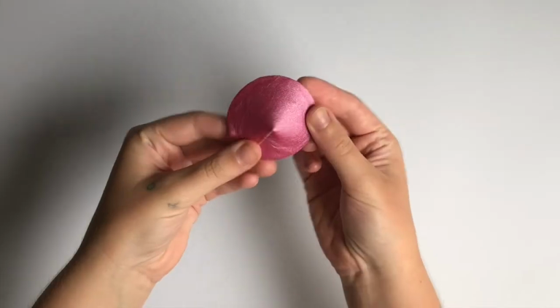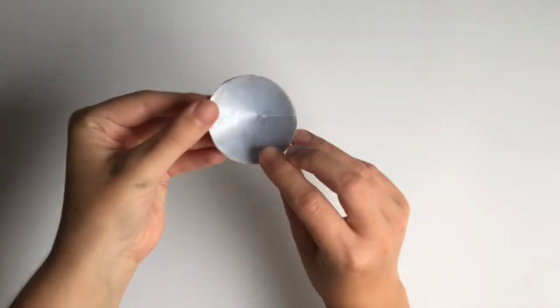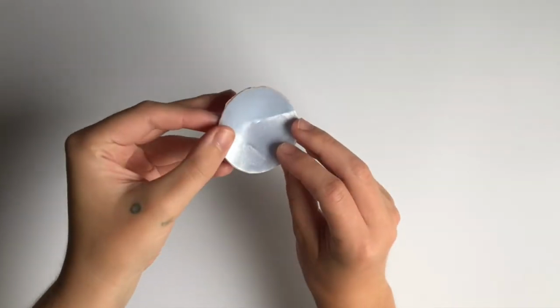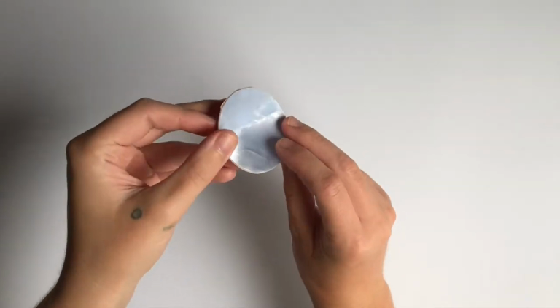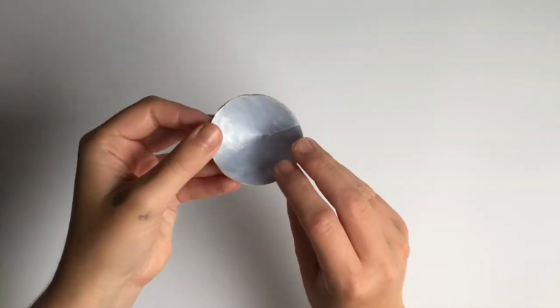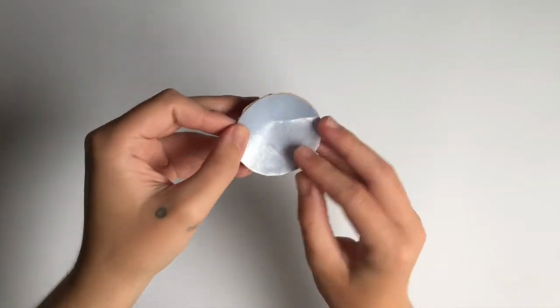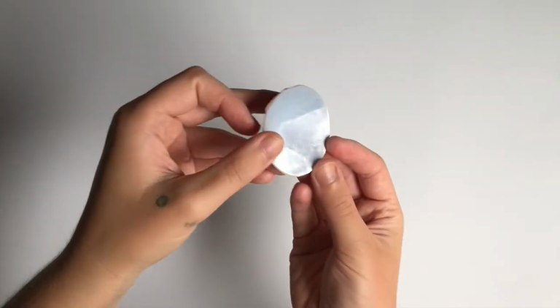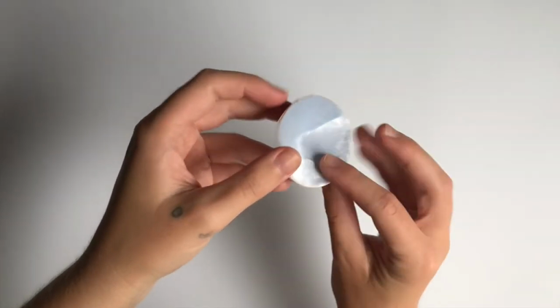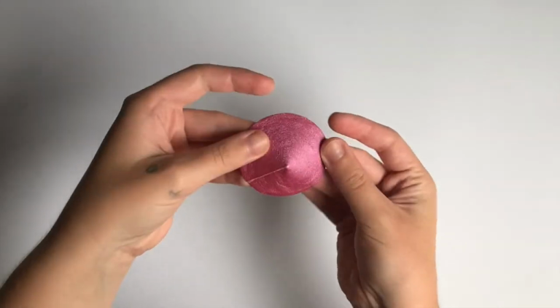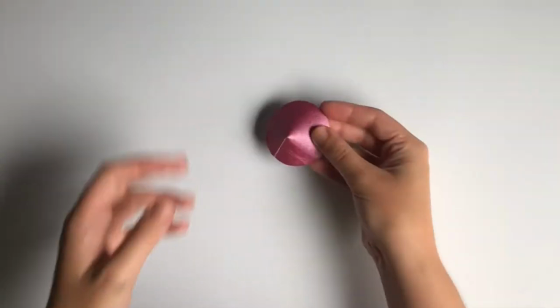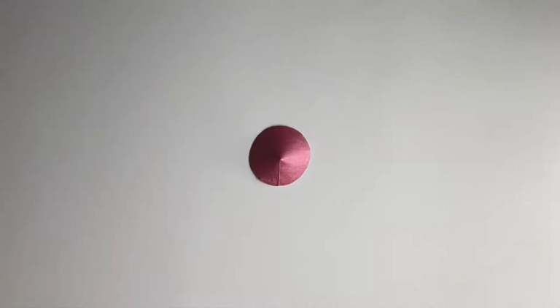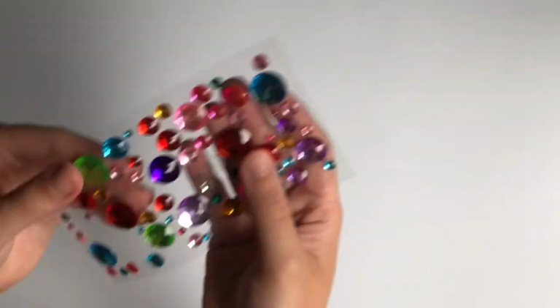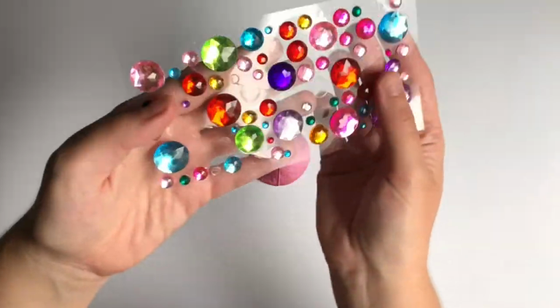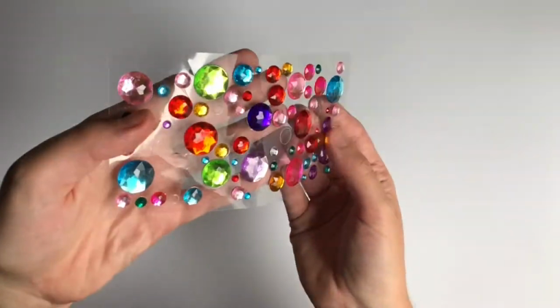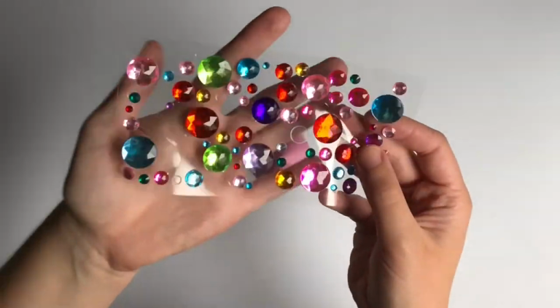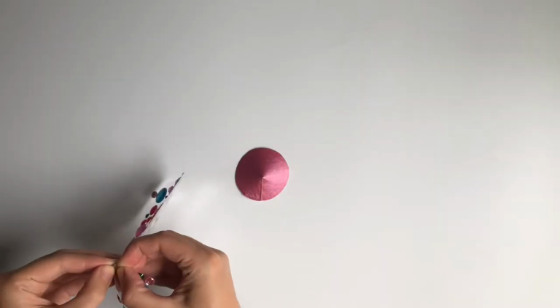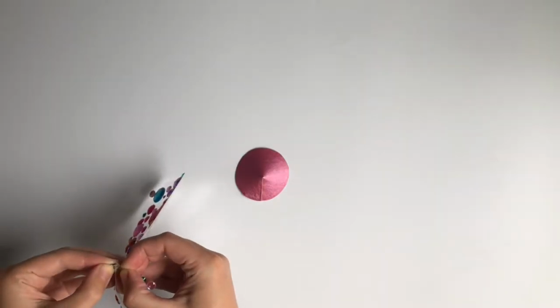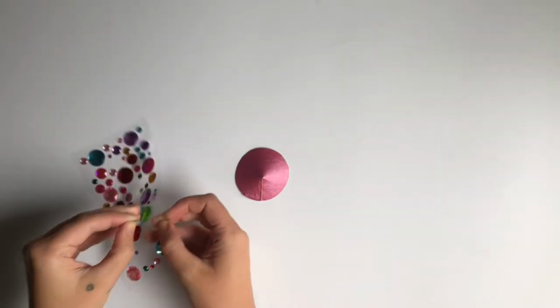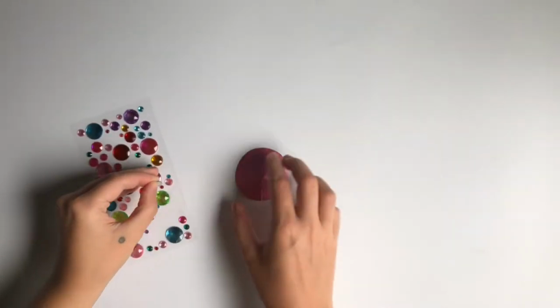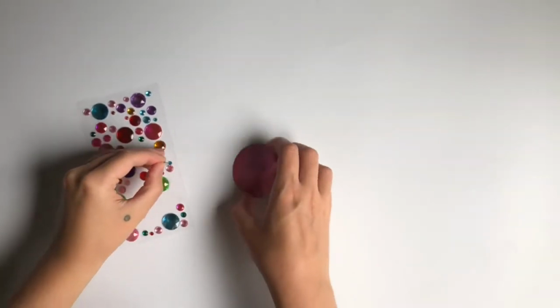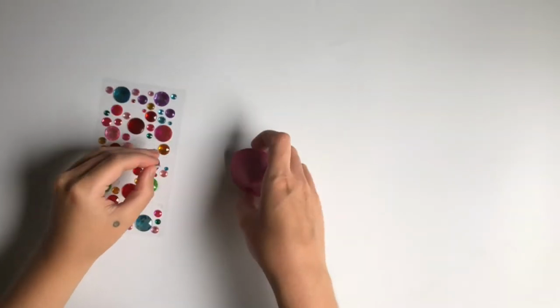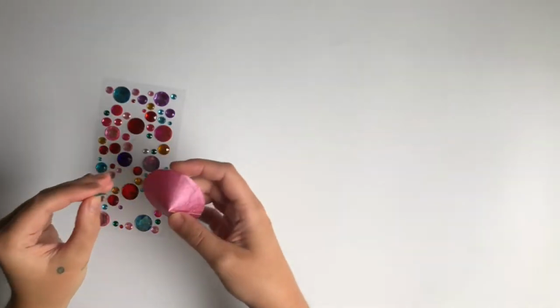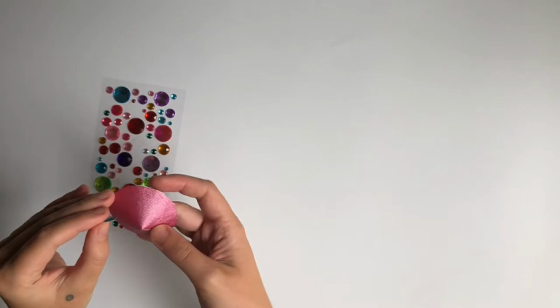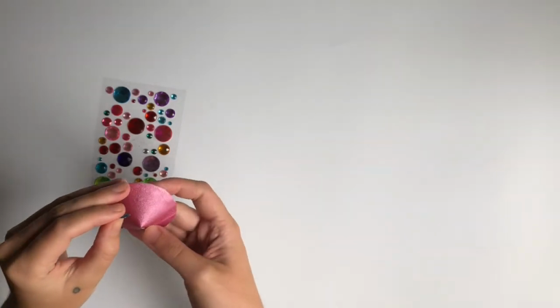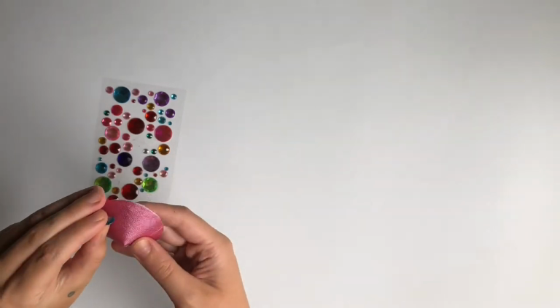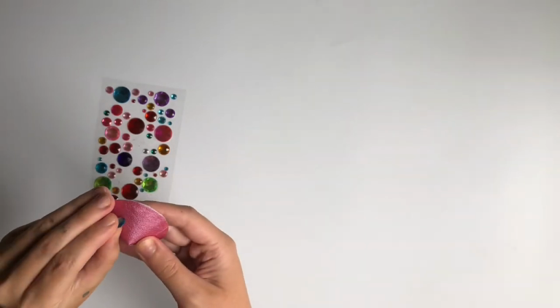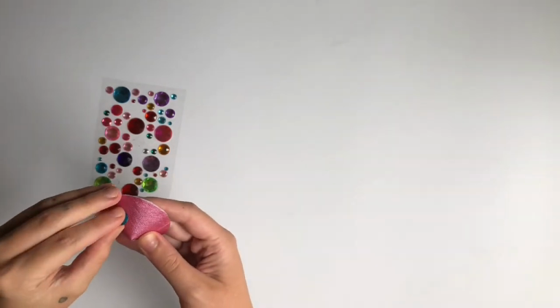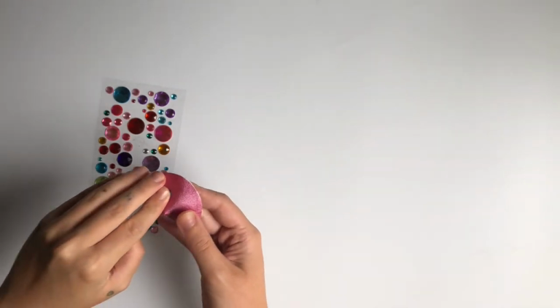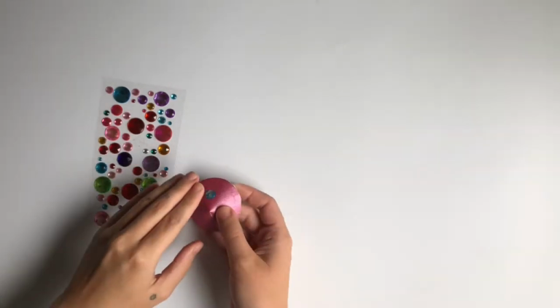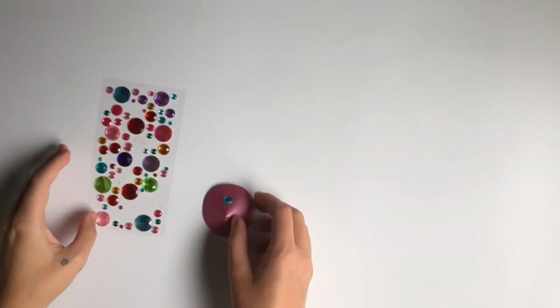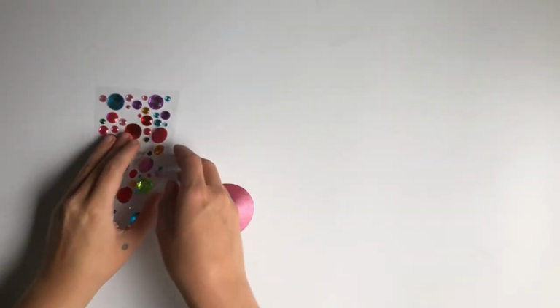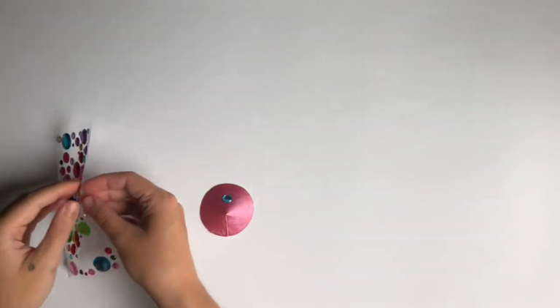It's really important to do a test with the material that you're using for your pasty to make sure that the adhesive is going to keep that object there. I know that for this faux leather material hot glue isn't going to work, so I'm just going to be using the adhesive that comes on the rhinestones.